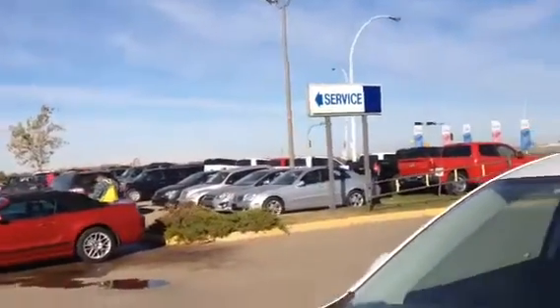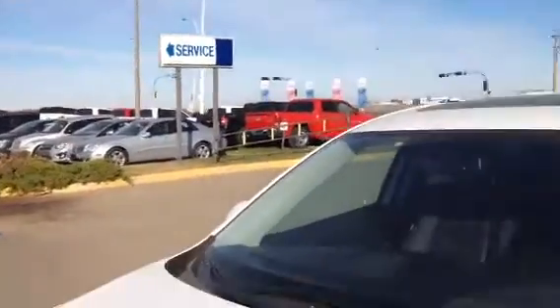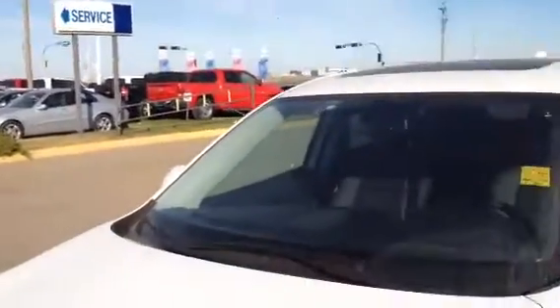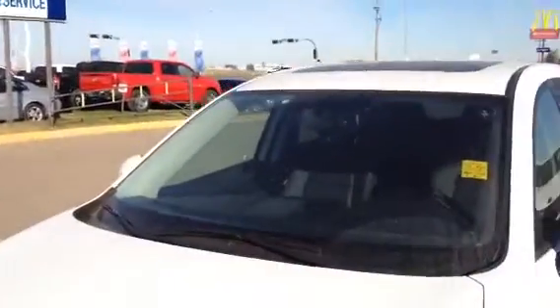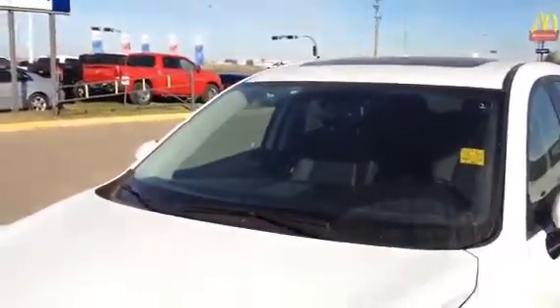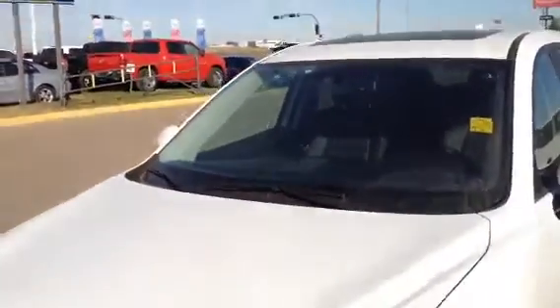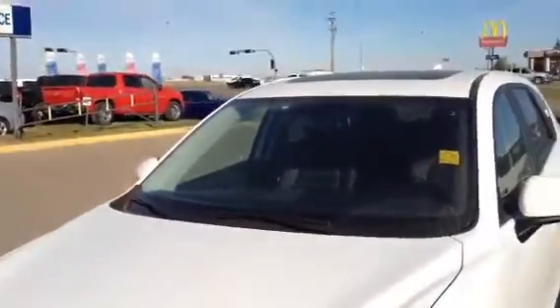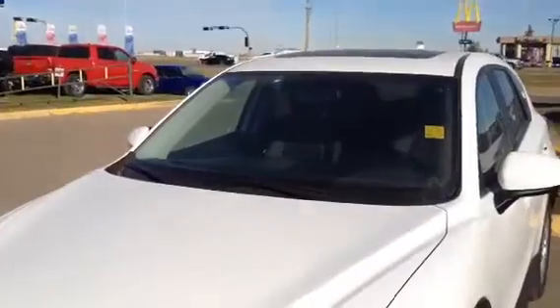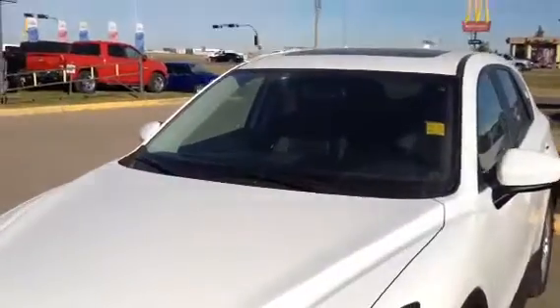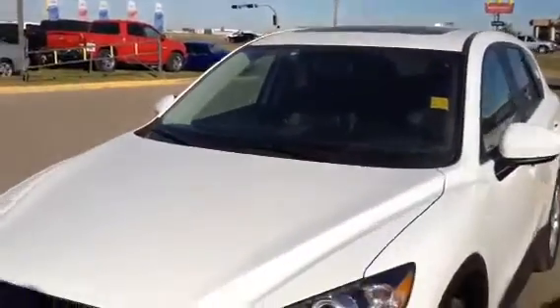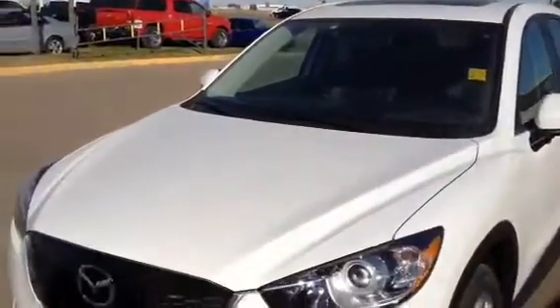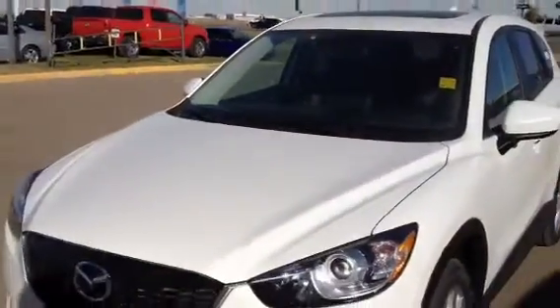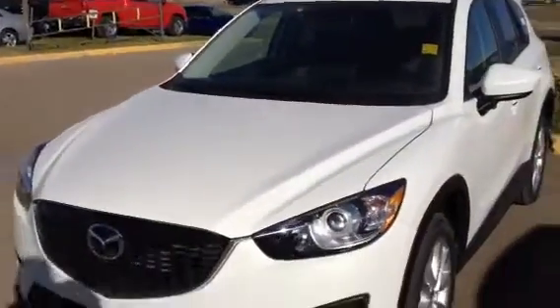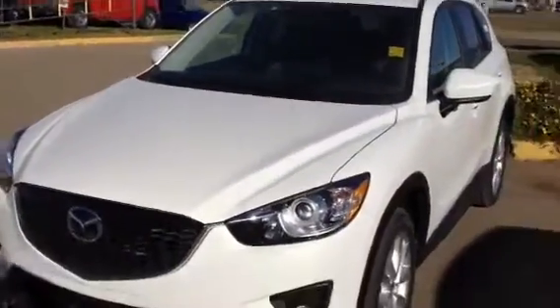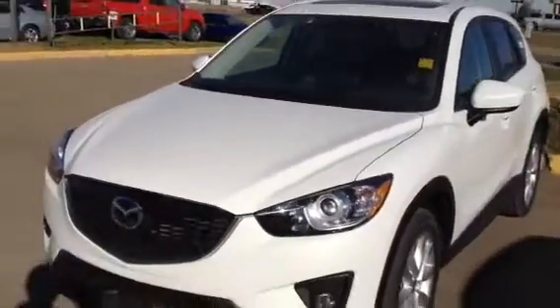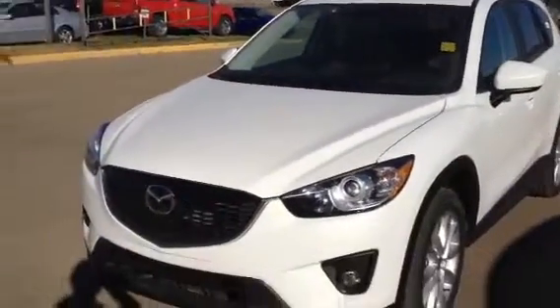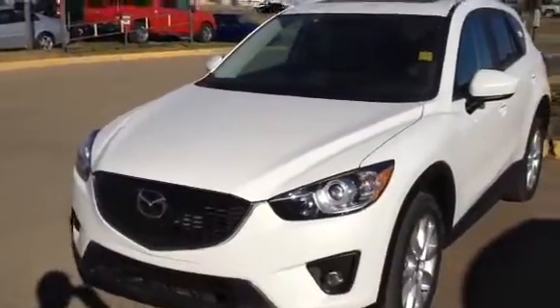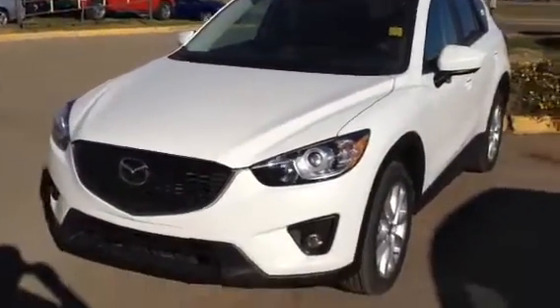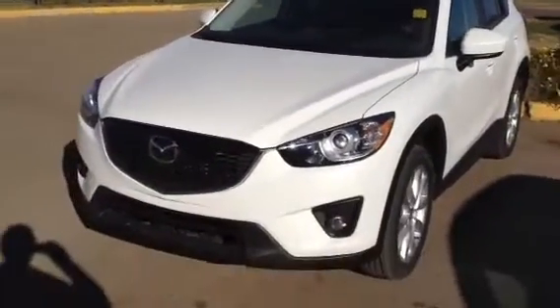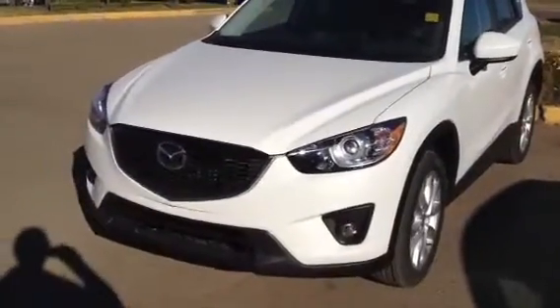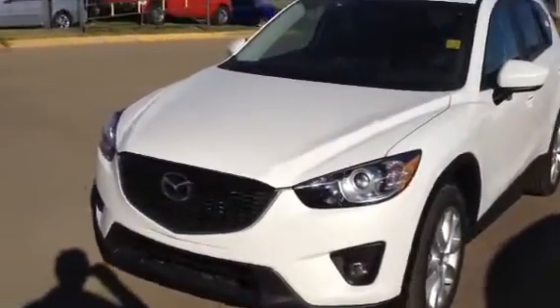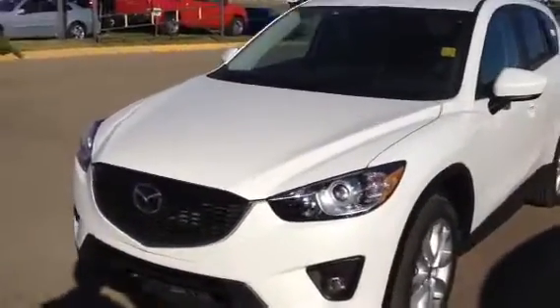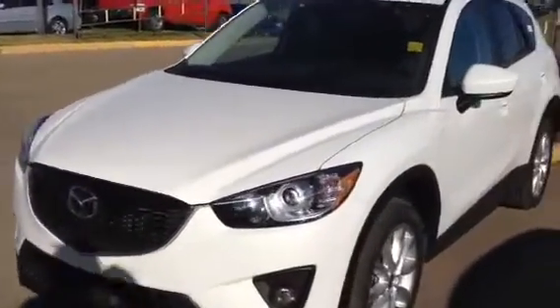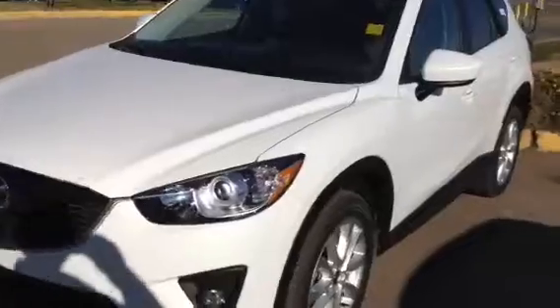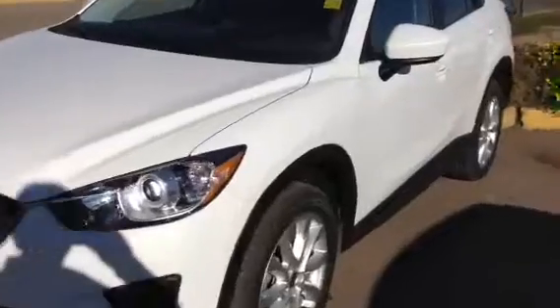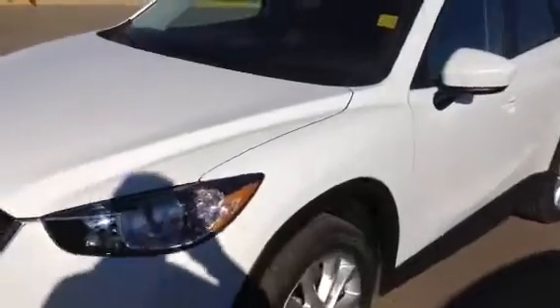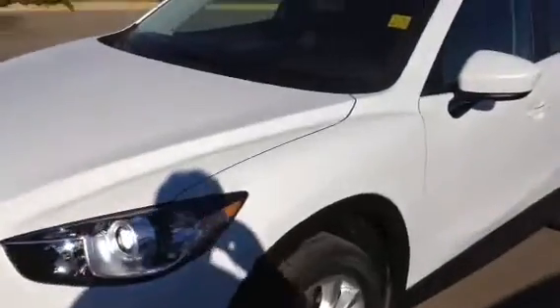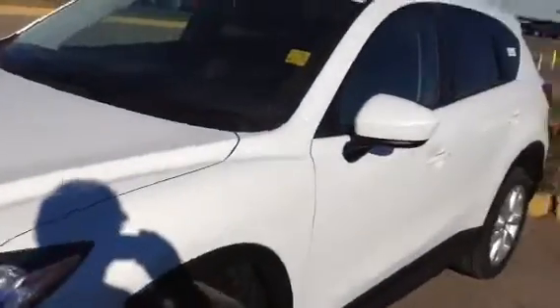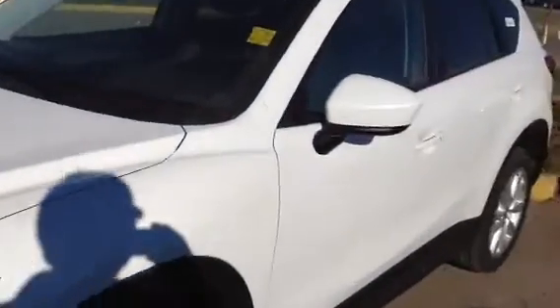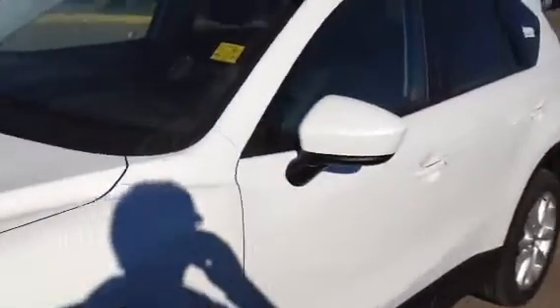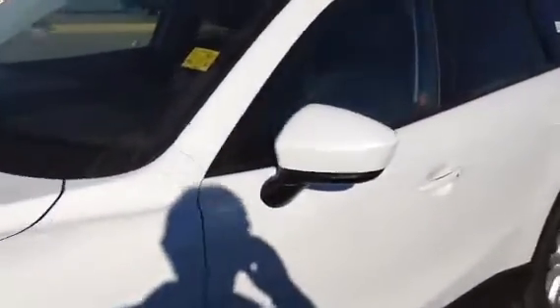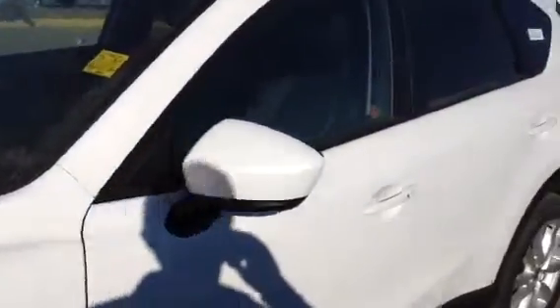Trevor, you have asked about the Mazda CX-5 — outstanding vehicle, outstanding choice. So let me just give you a quick tour of this vehicle.